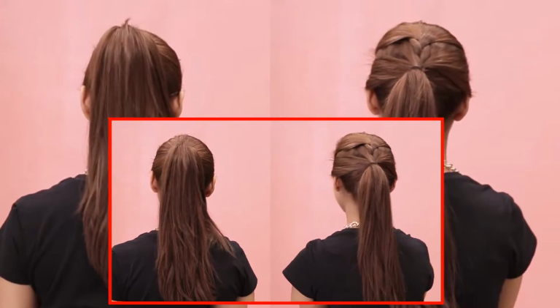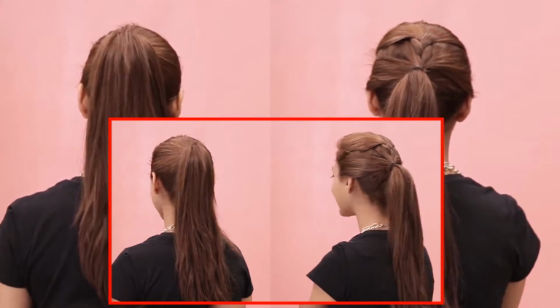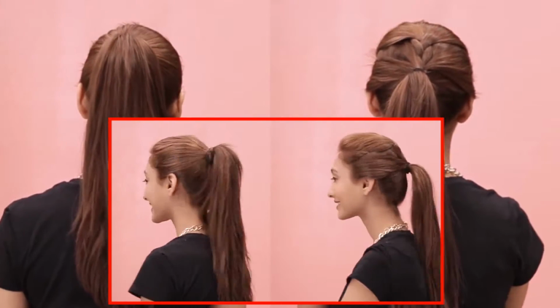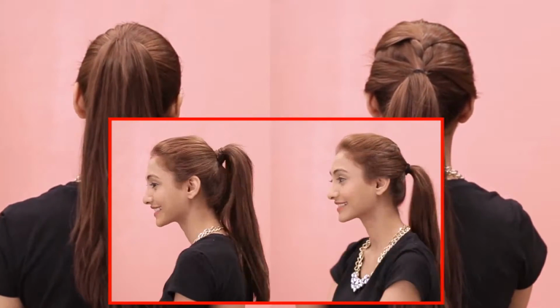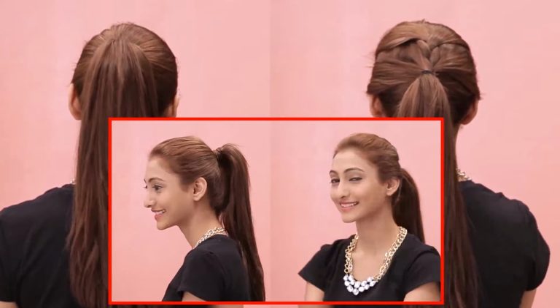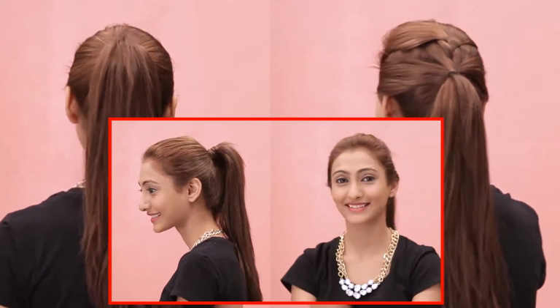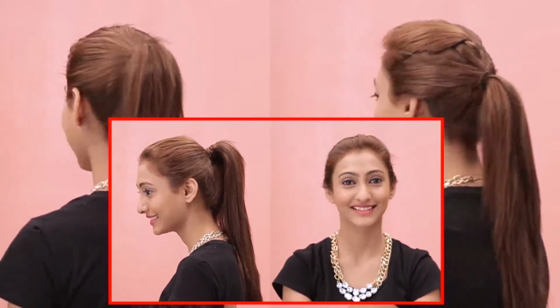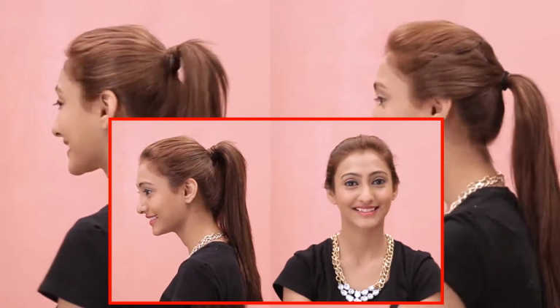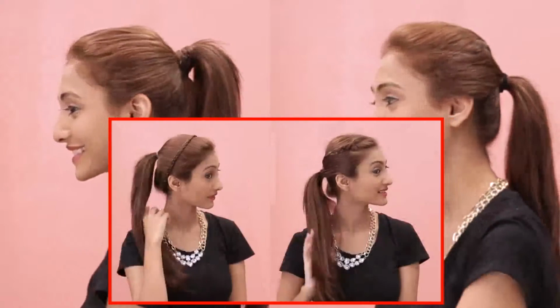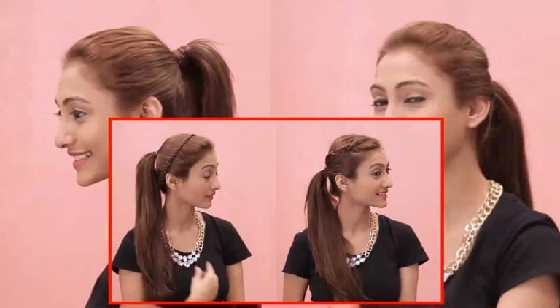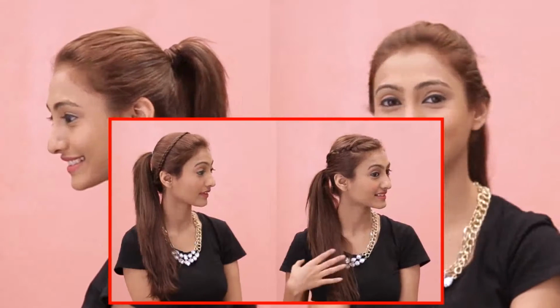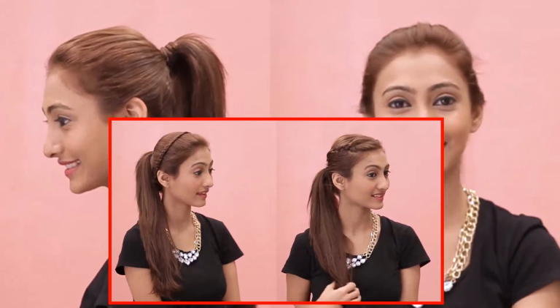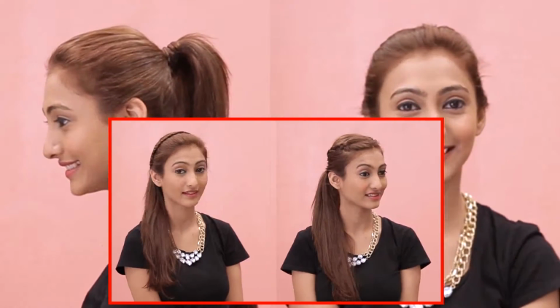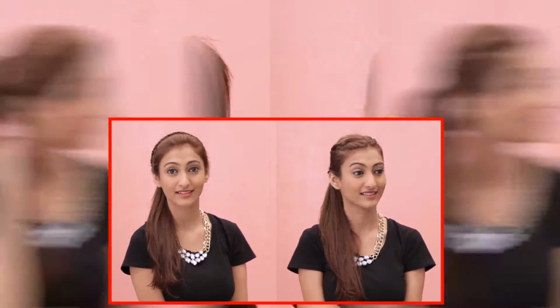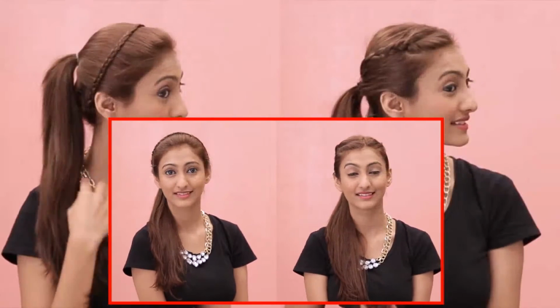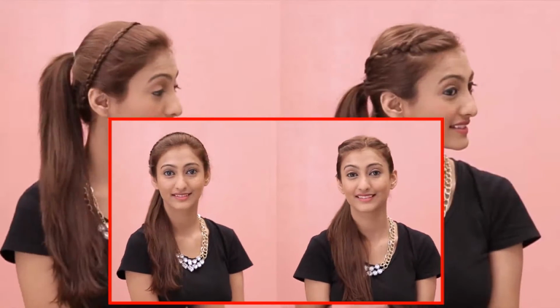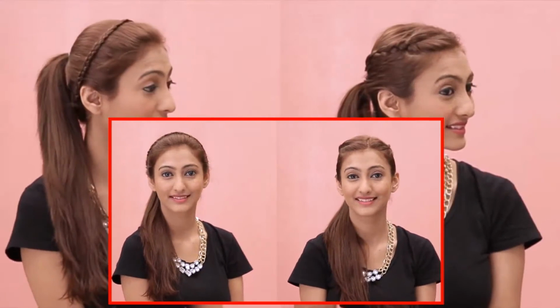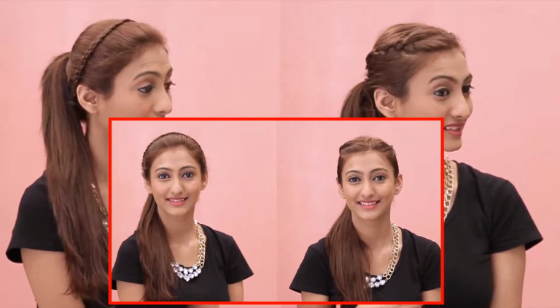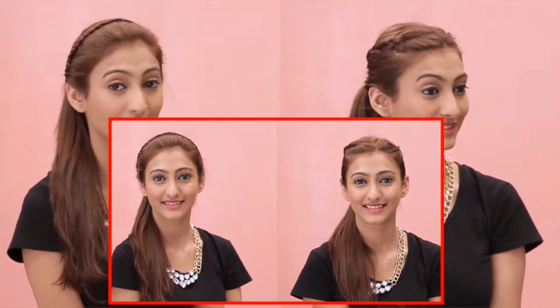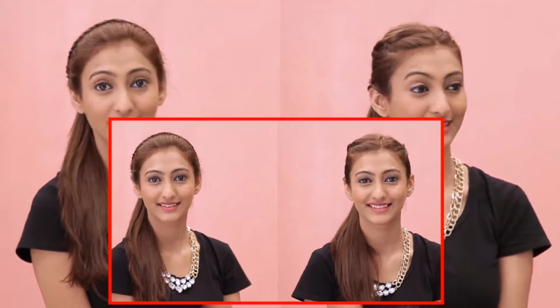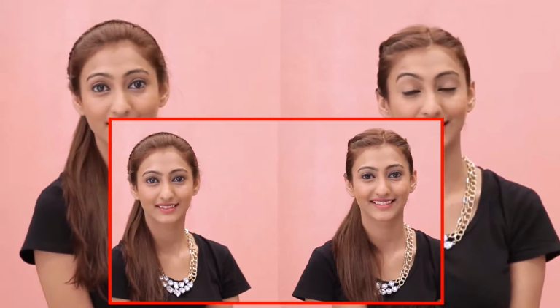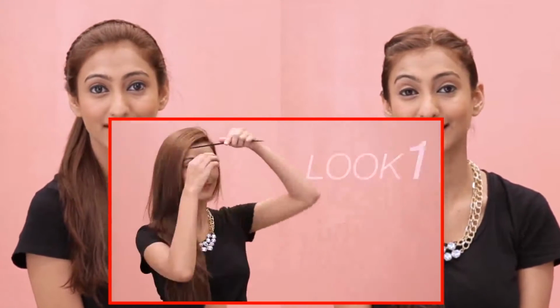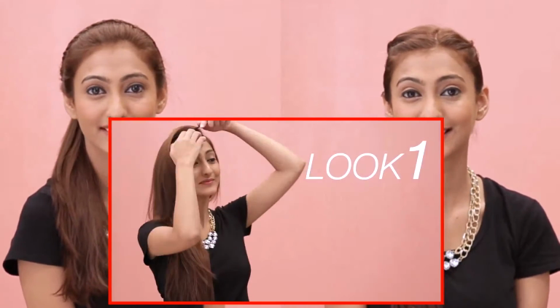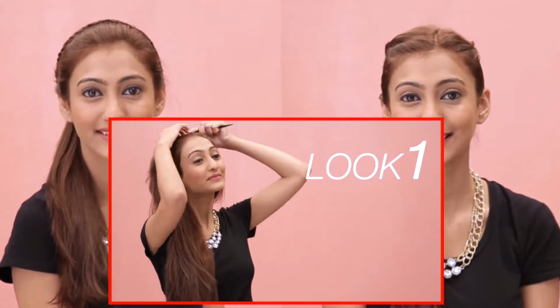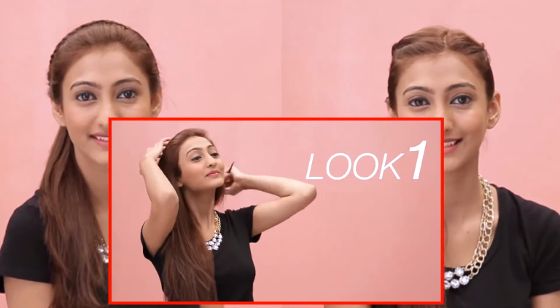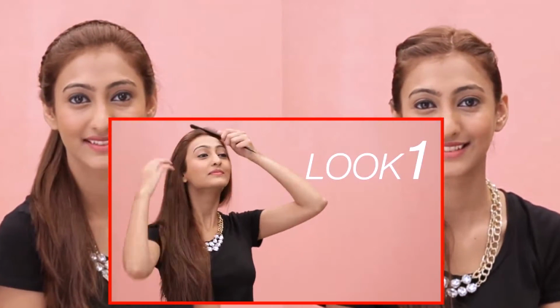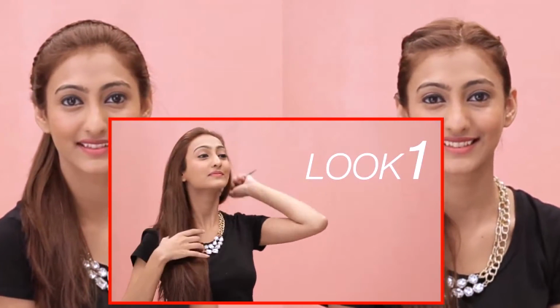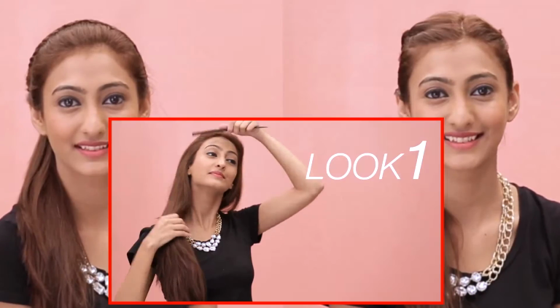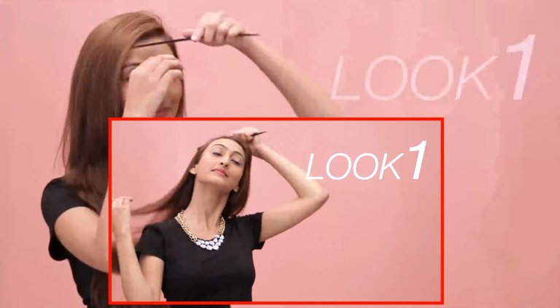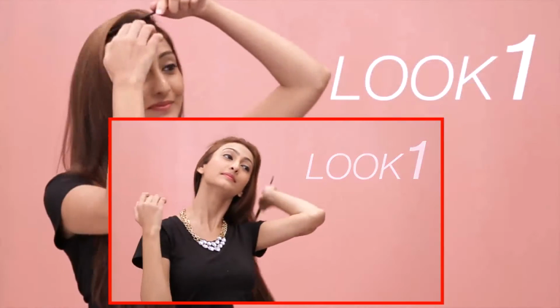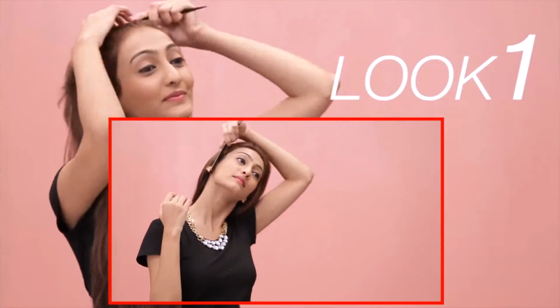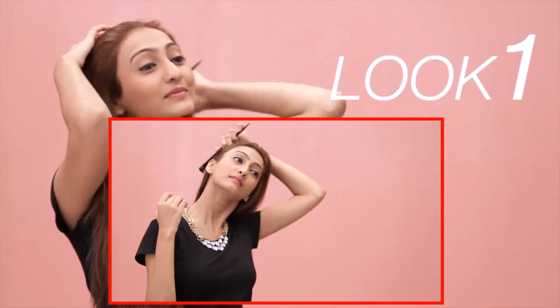Today we are going to show you four new ways to amp up your regular ponytail. Tie your hair neatly into a high ponytail.